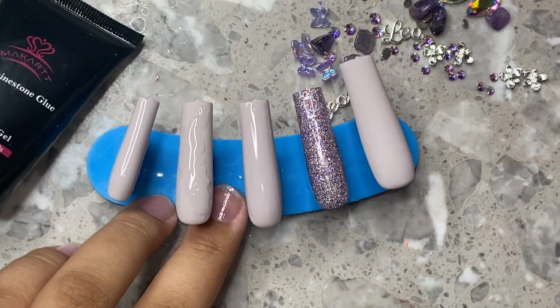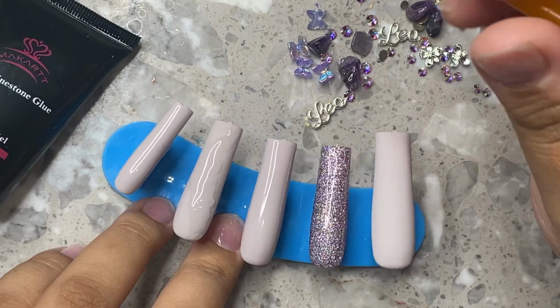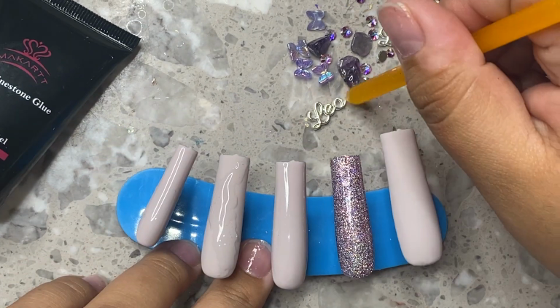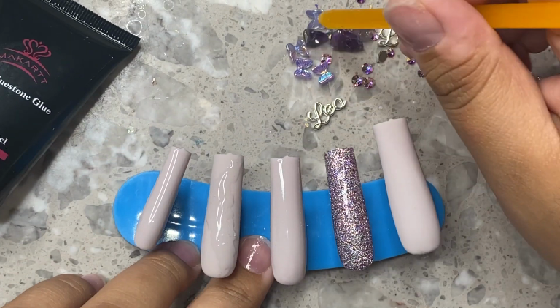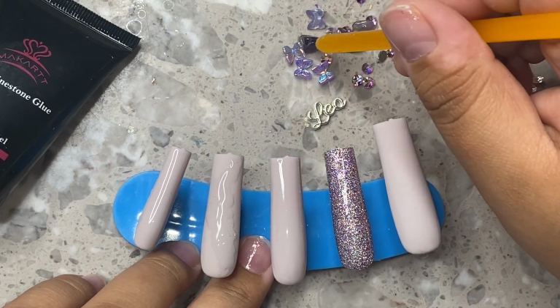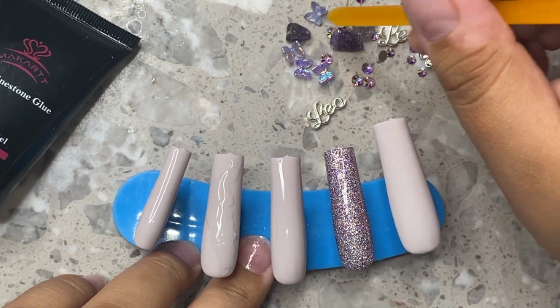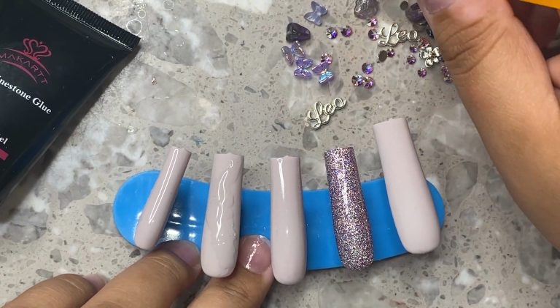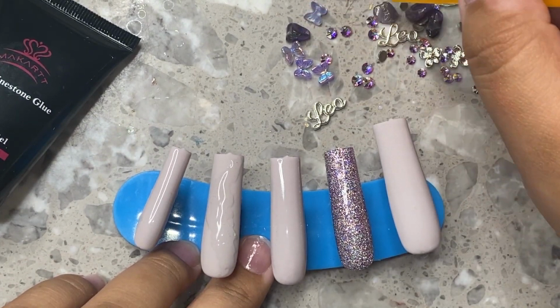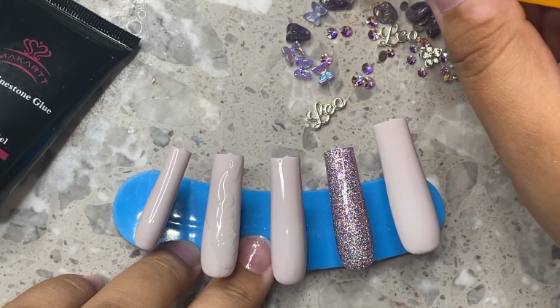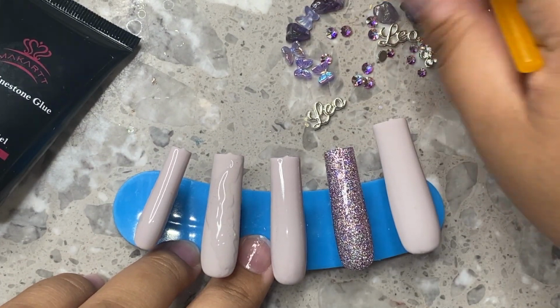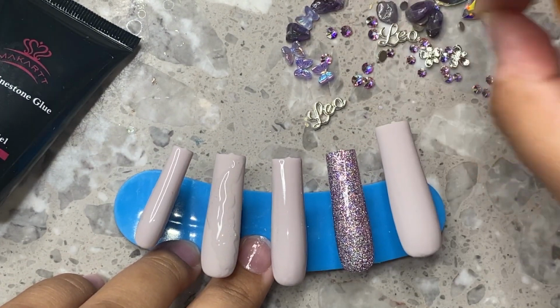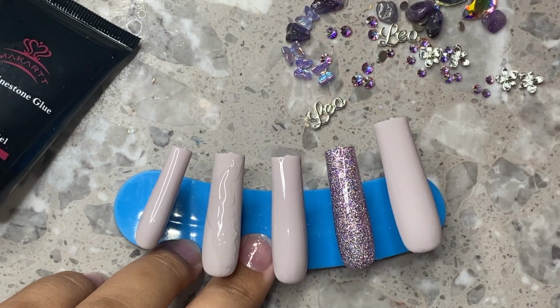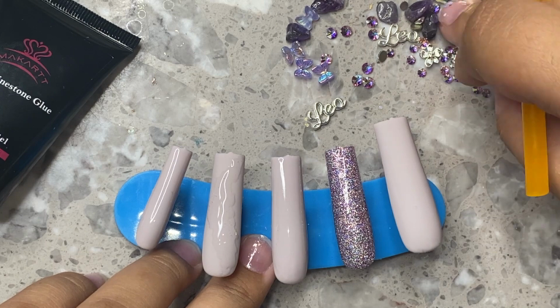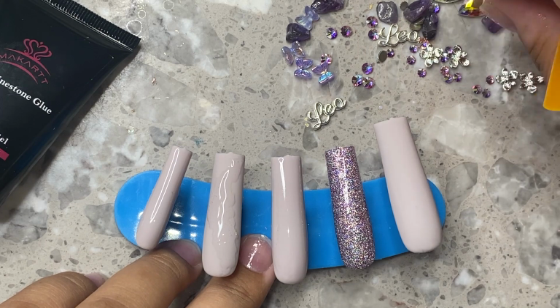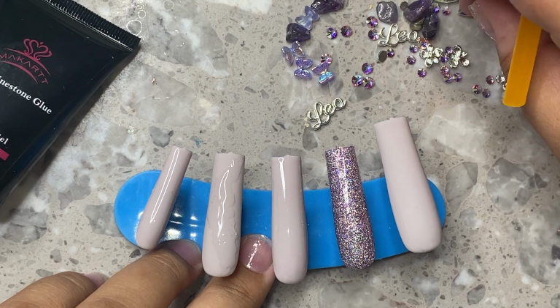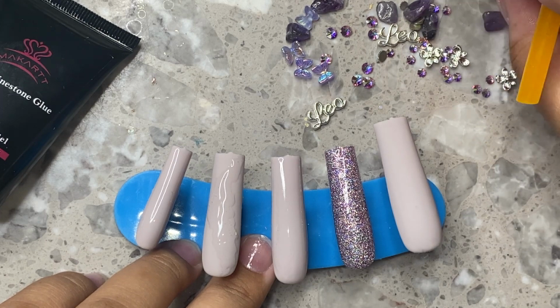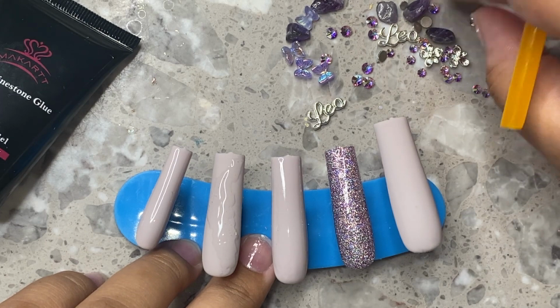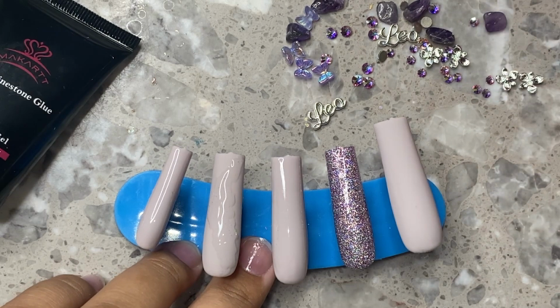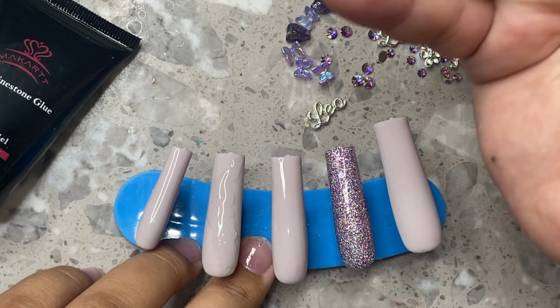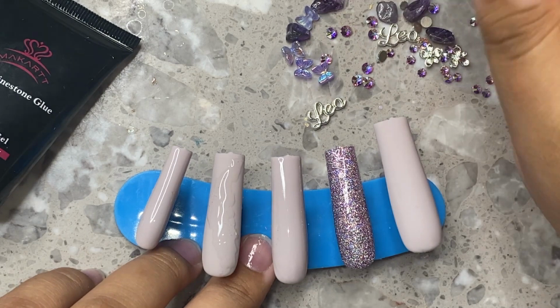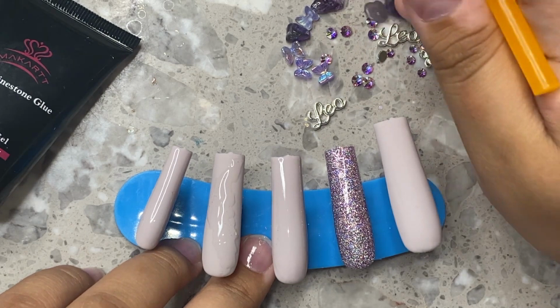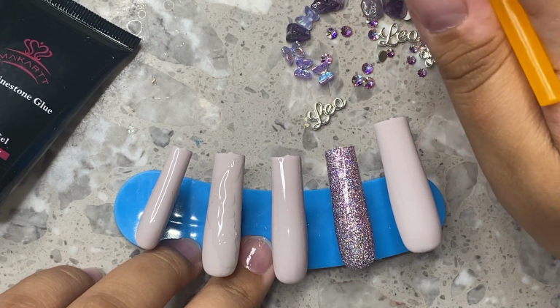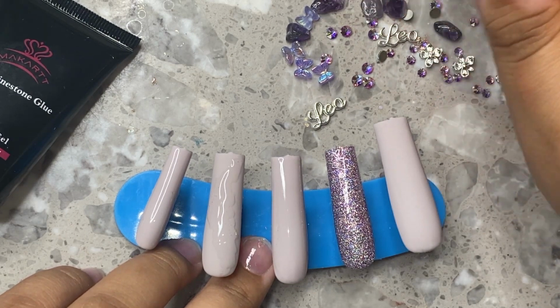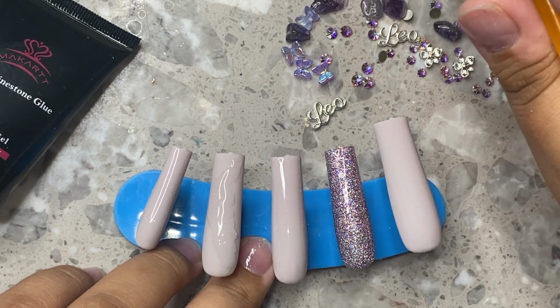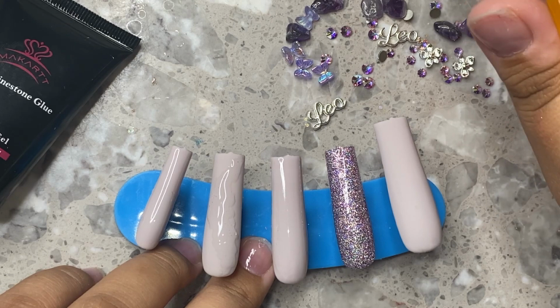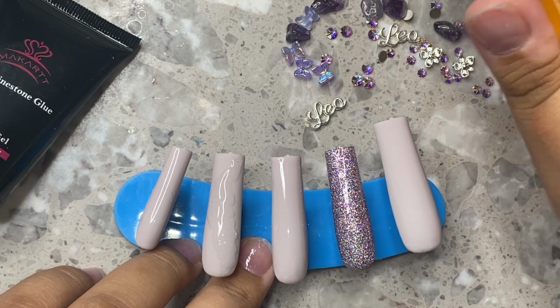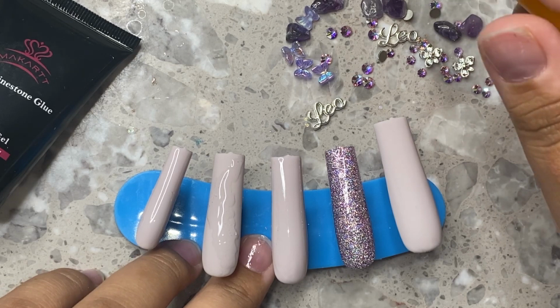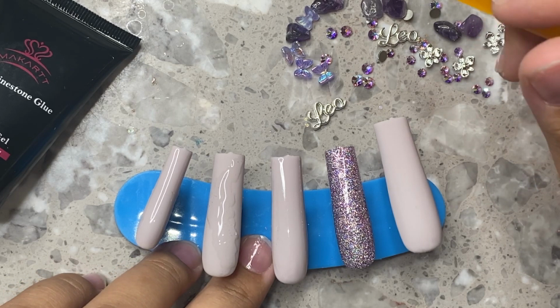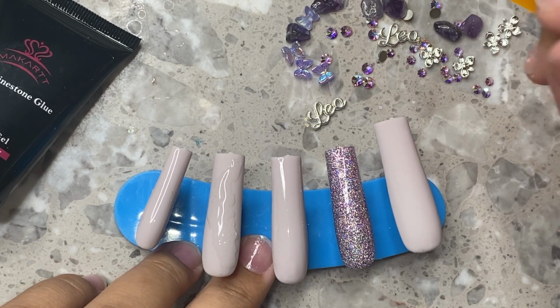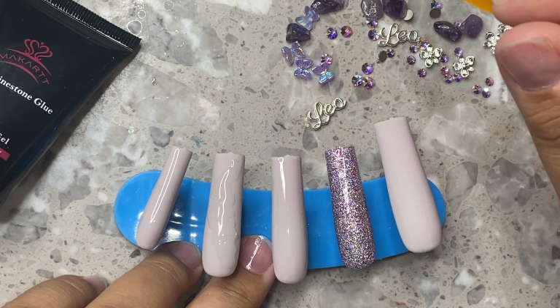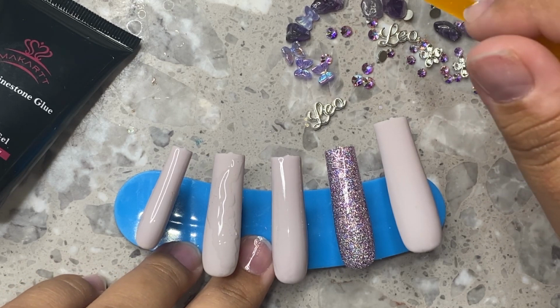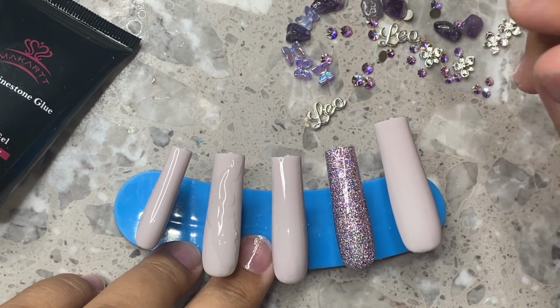I did buy a bunch of them — I also have rose quartz. So I'm going to do some pink nails as well, and whichever nails I do using these little crystals, I'm going to film it so you guys can see.